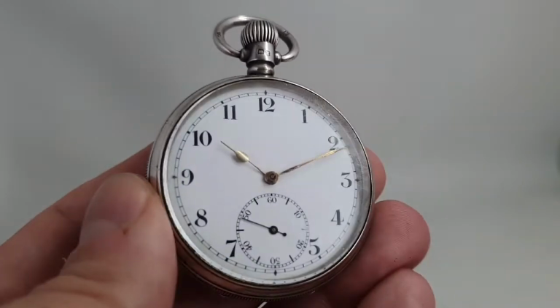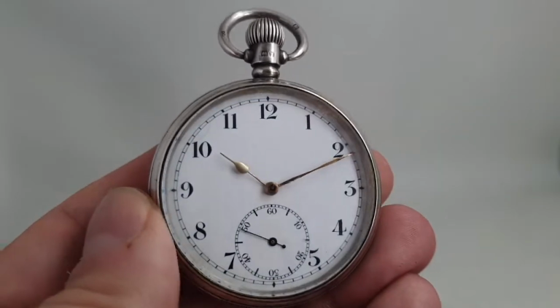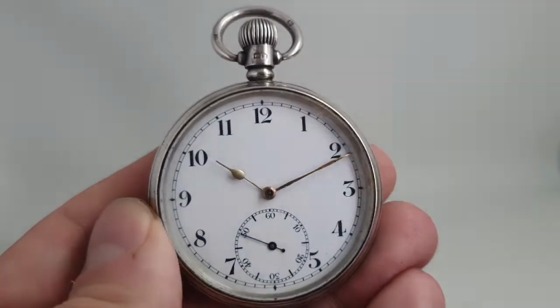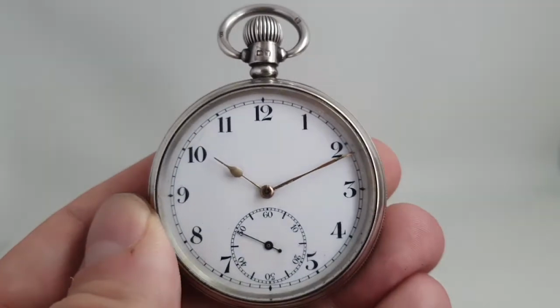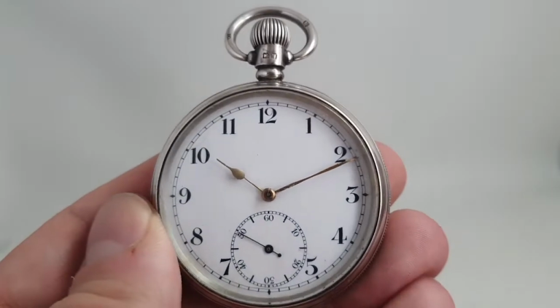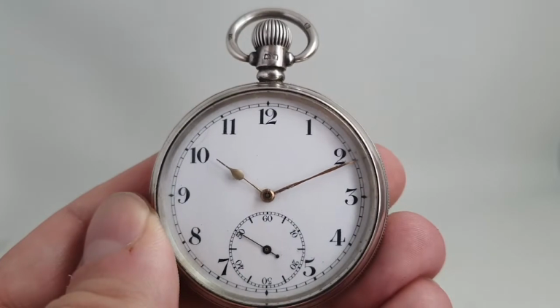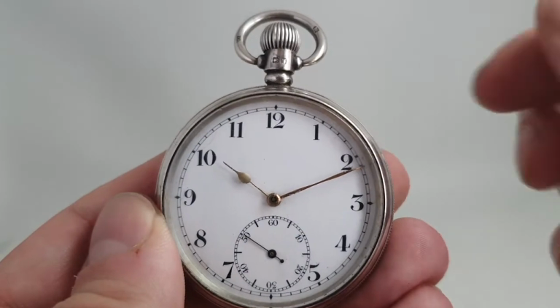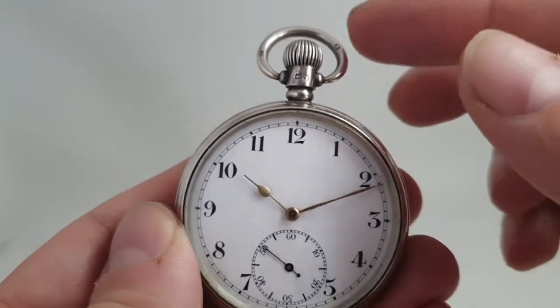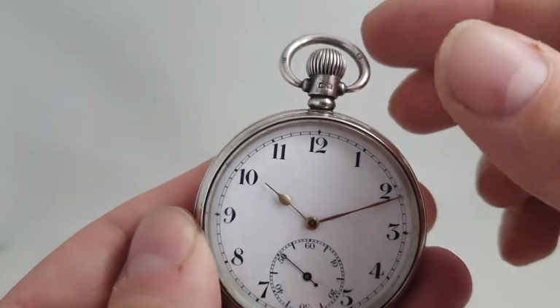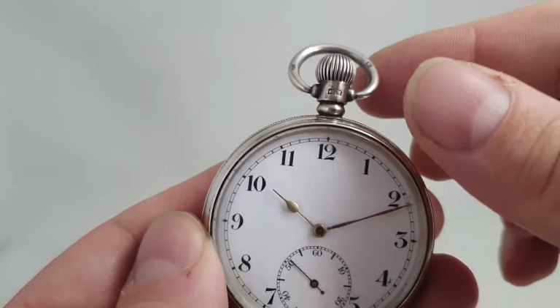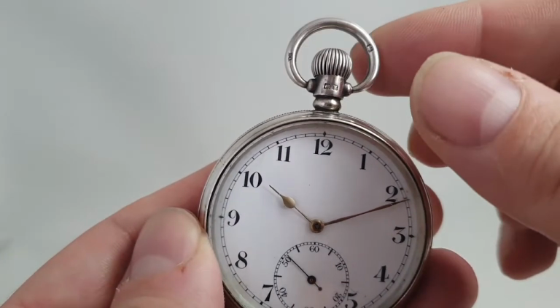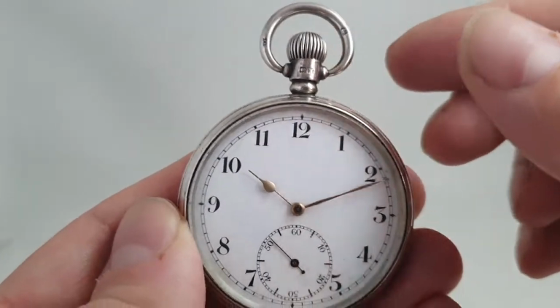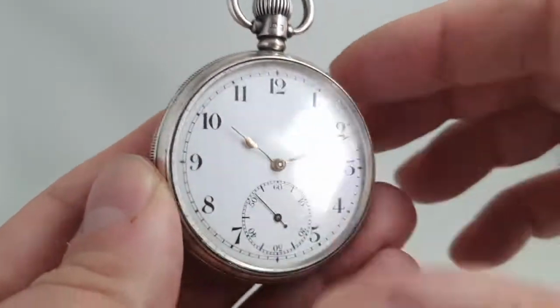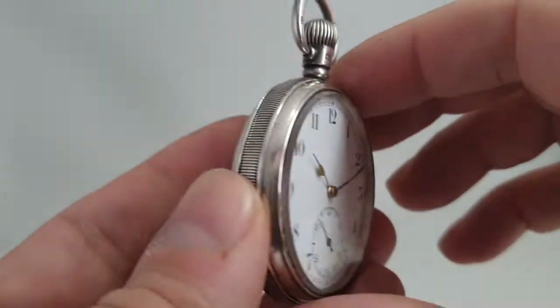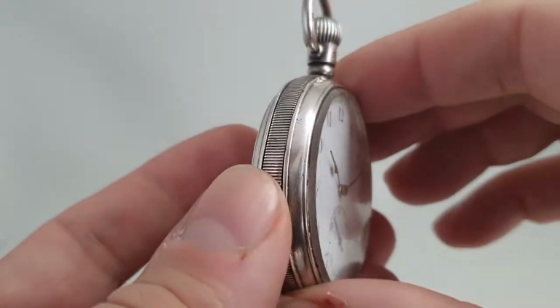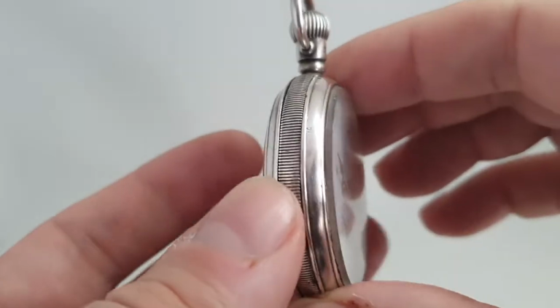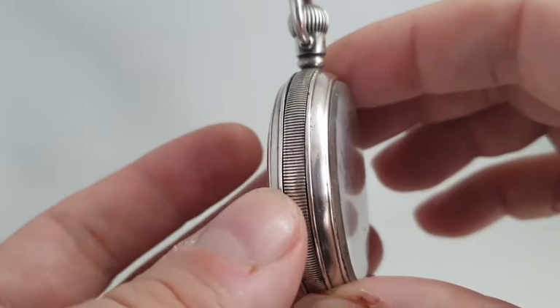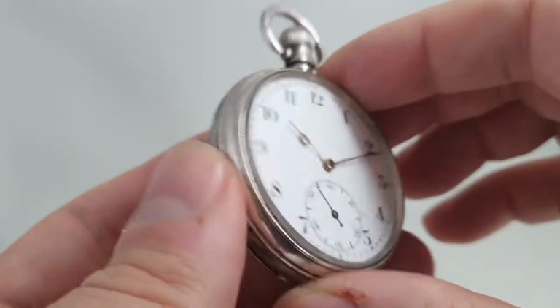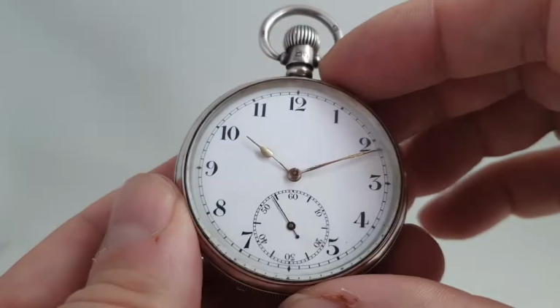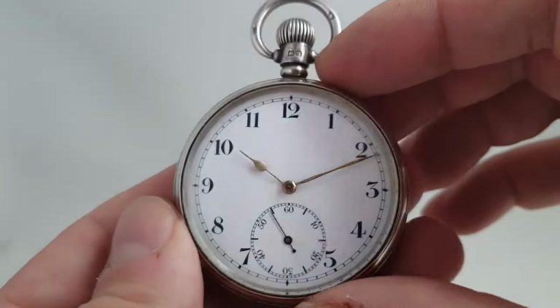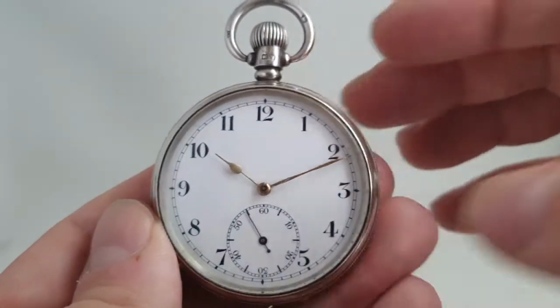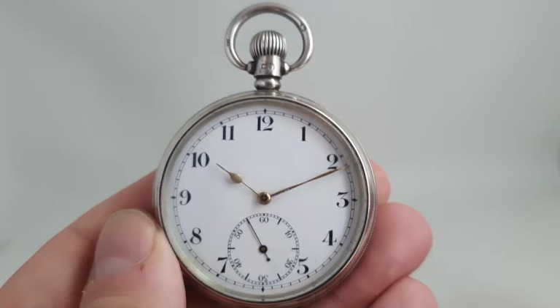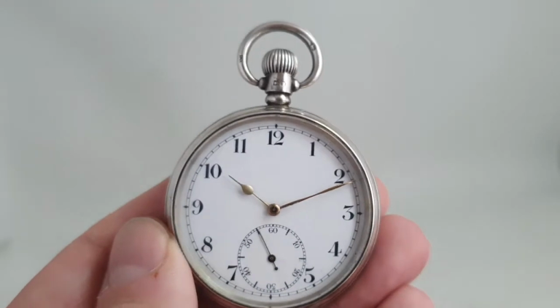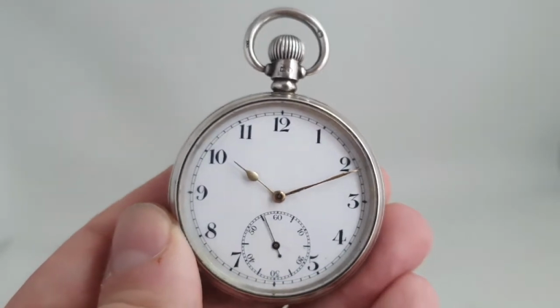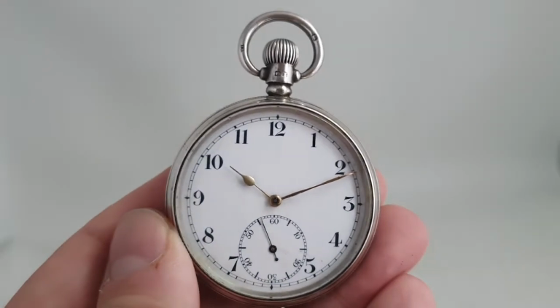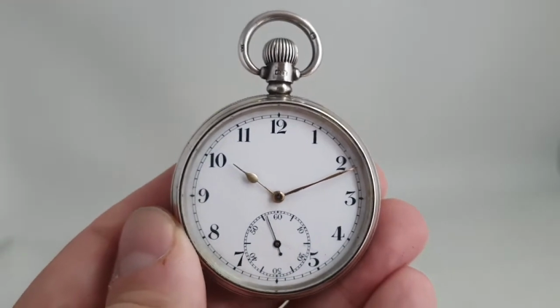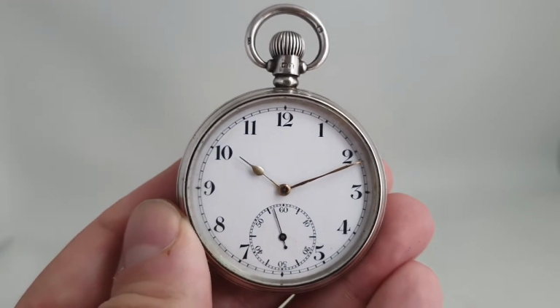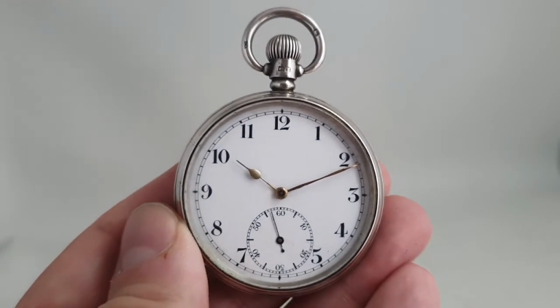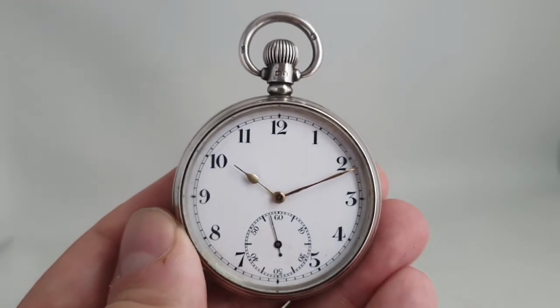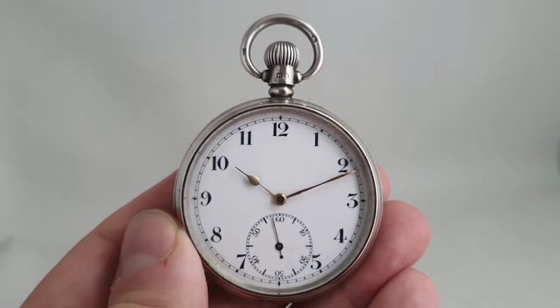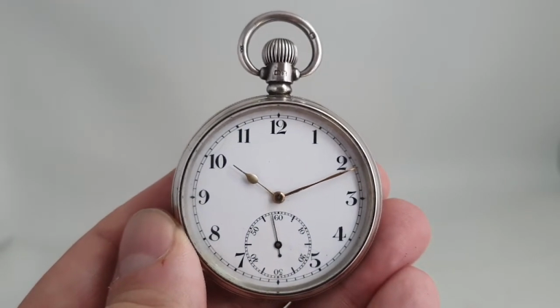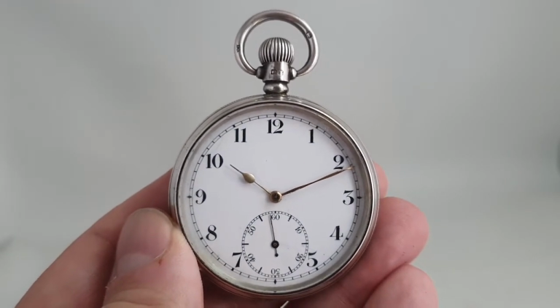Running nicely. It's an all-silver case and available now at birthyearwatches.com. Thanks for watching.